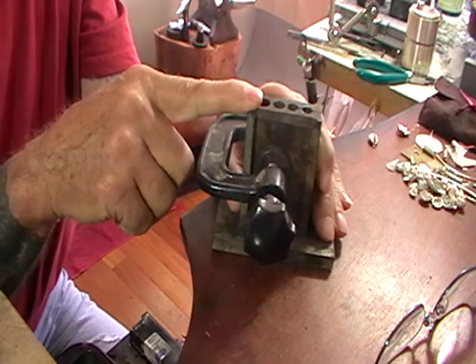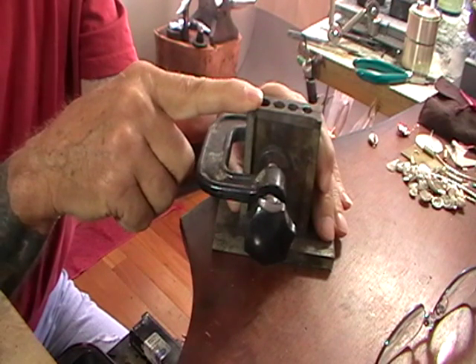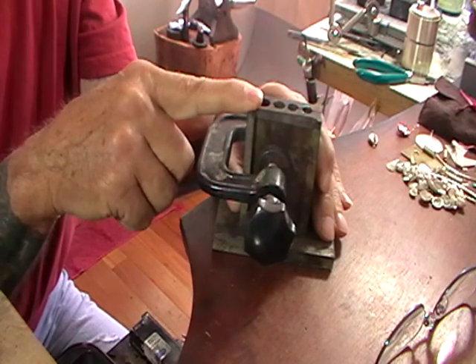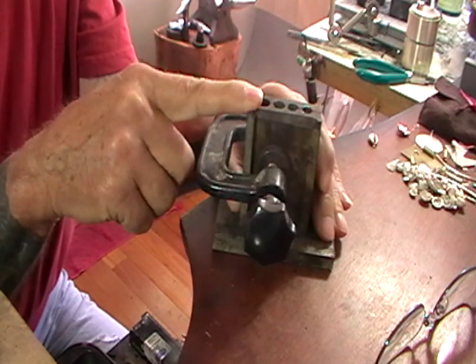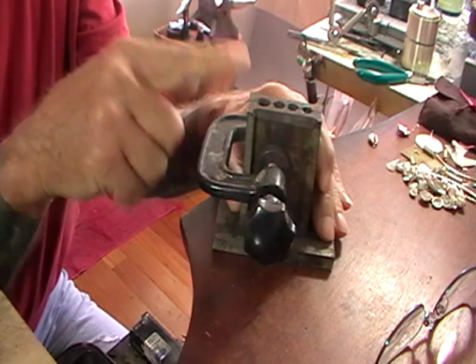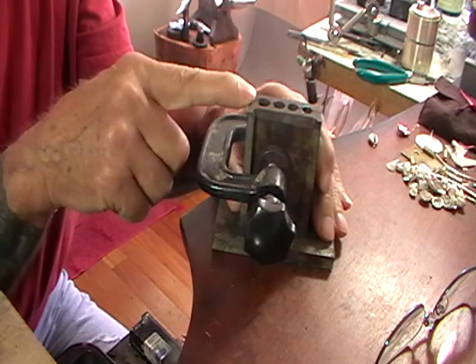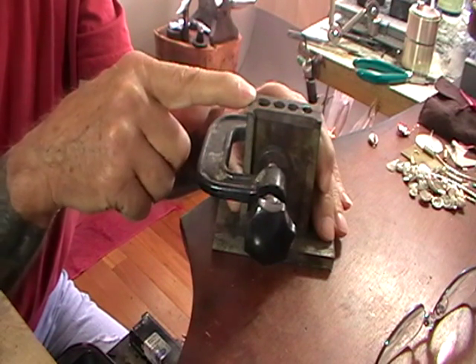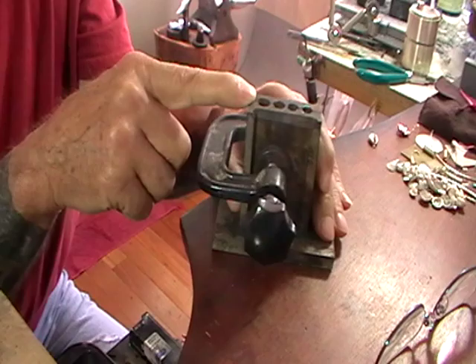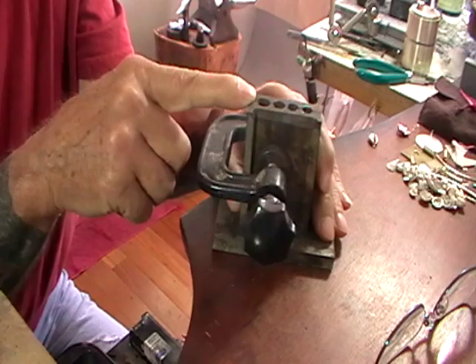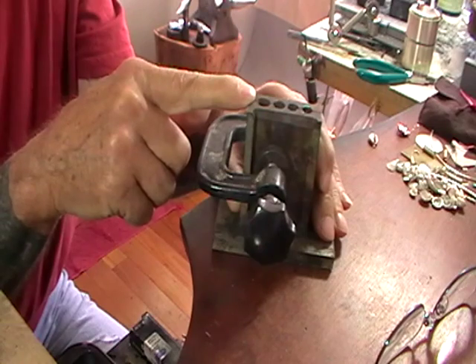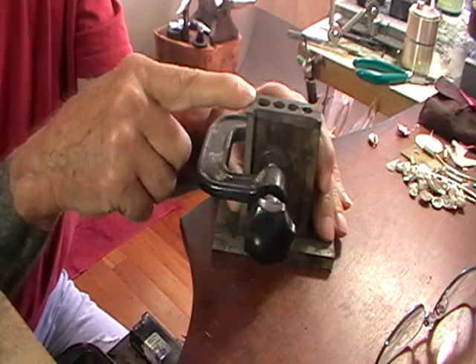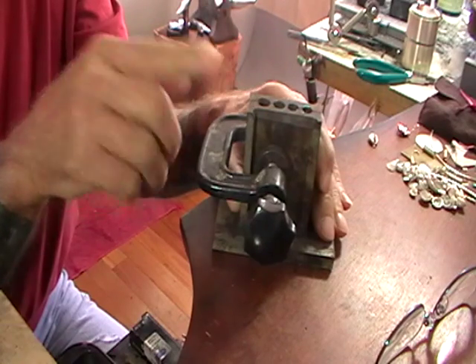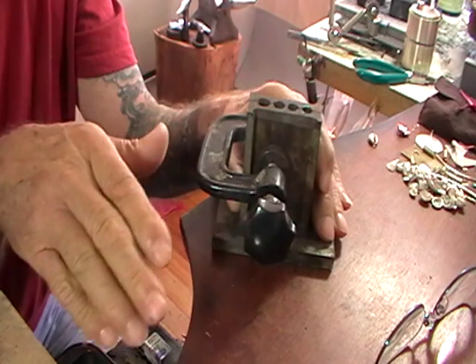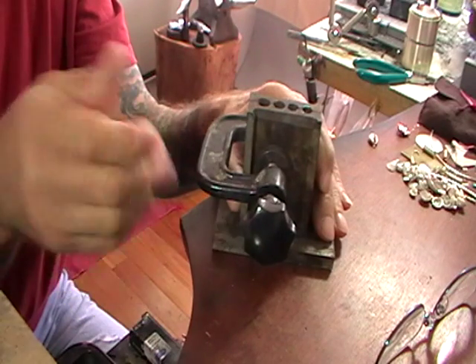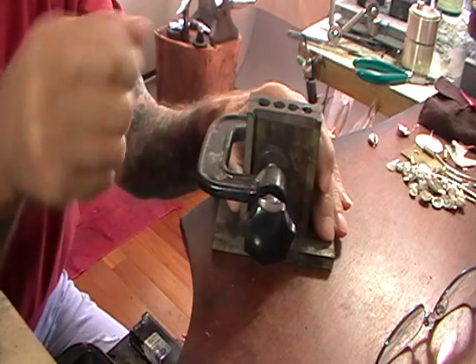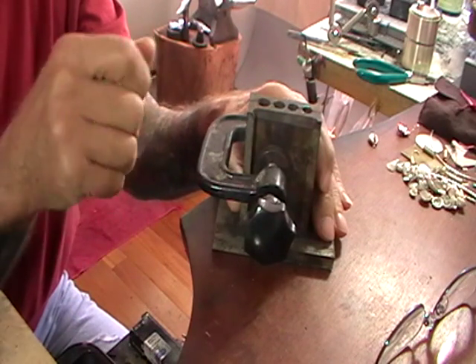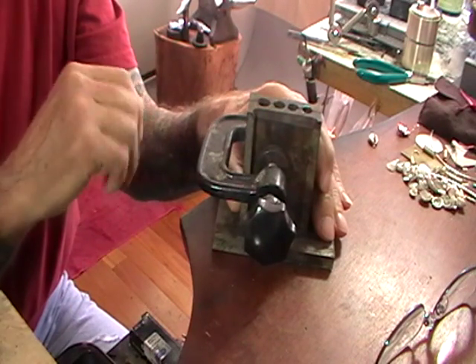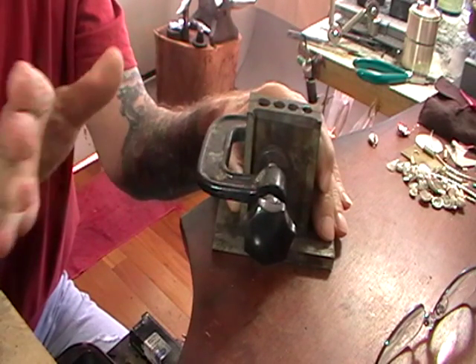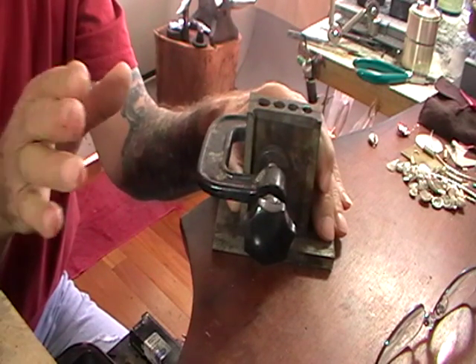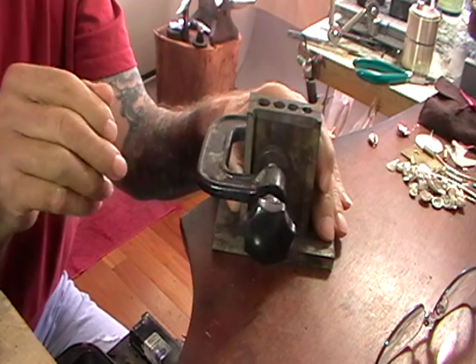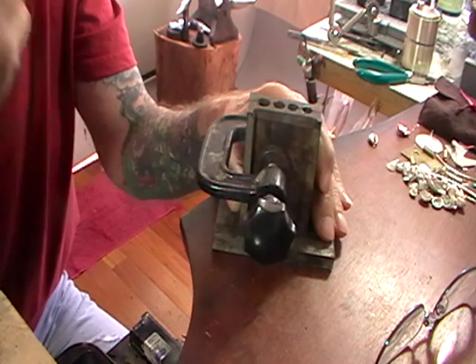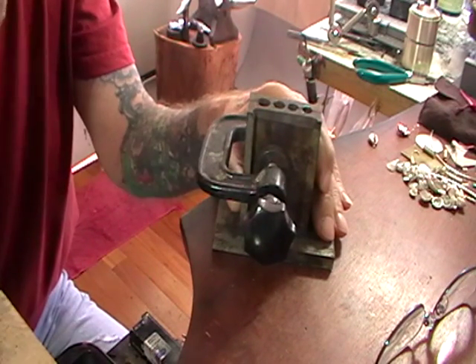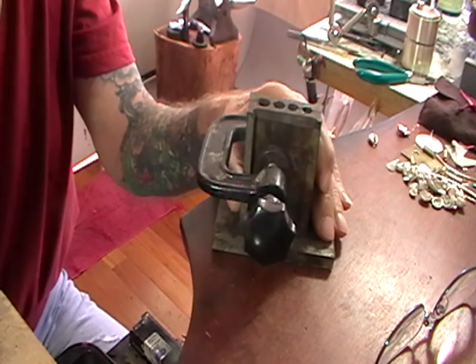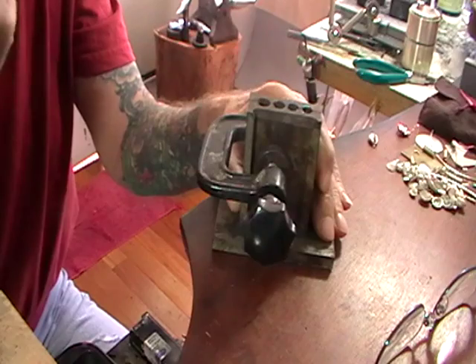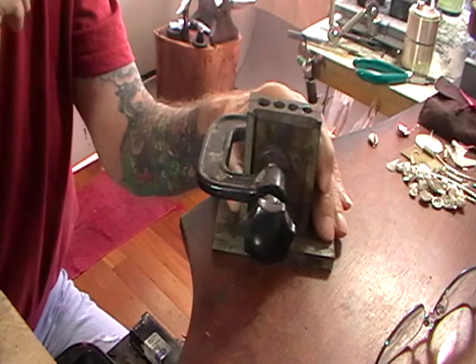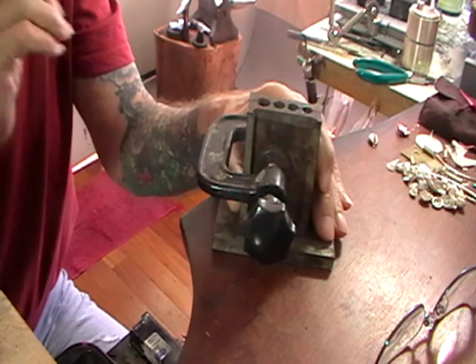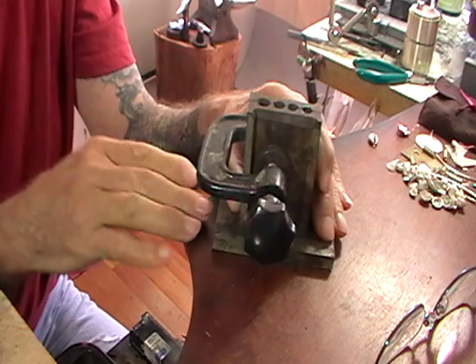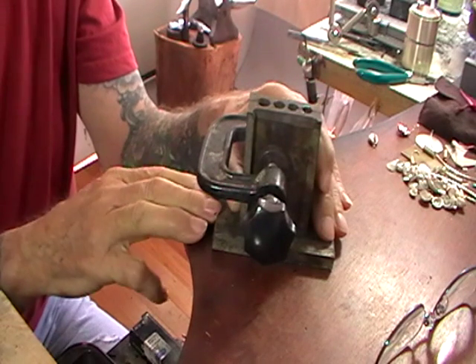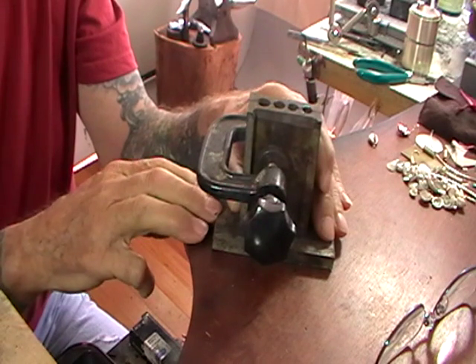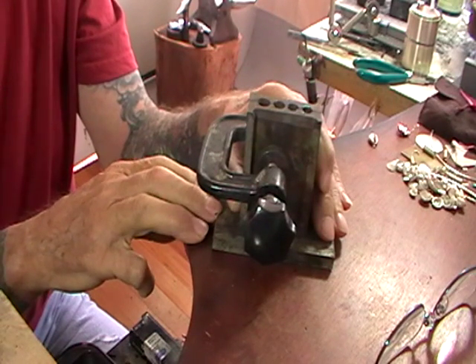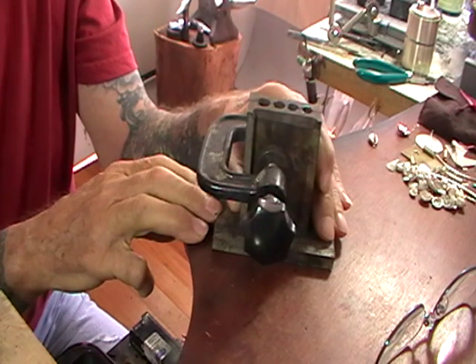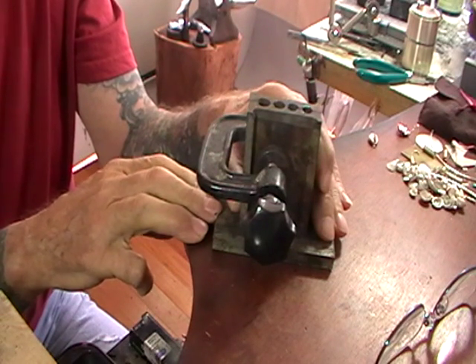So if you have the exact weight, then you melt it, pour it in, you're done. If you don't have the exact weight, it's always a problem.